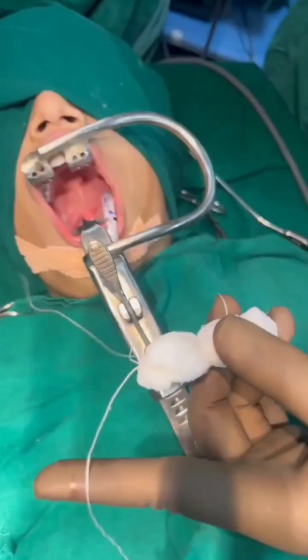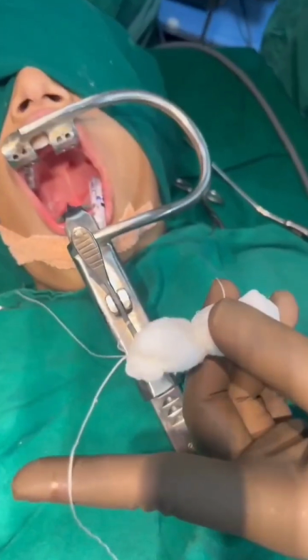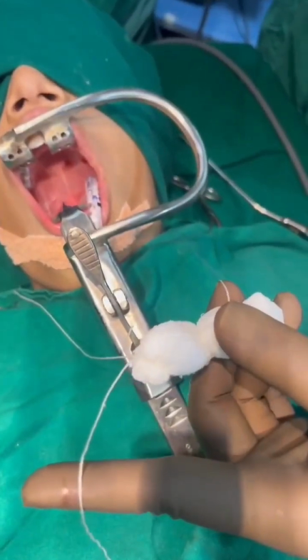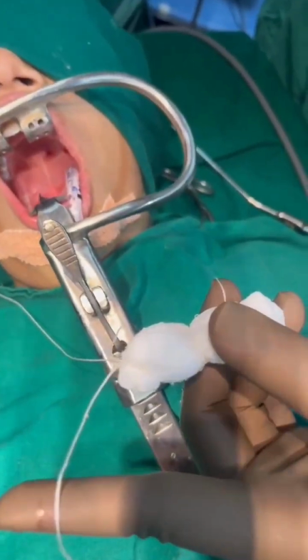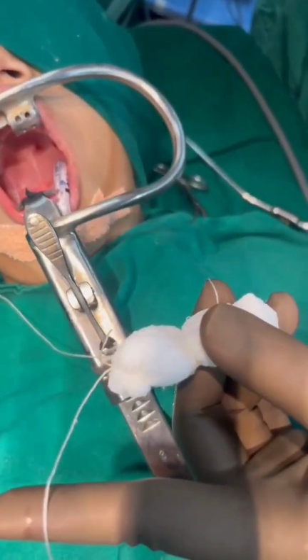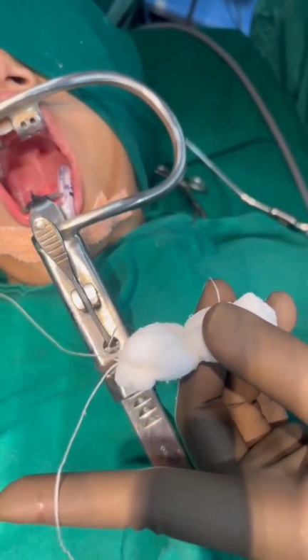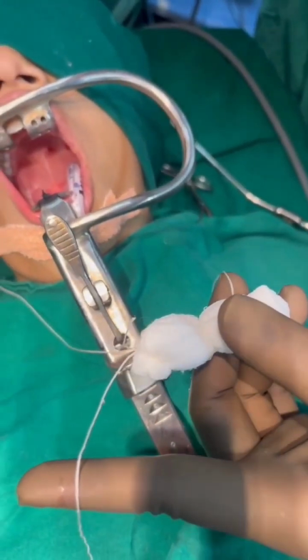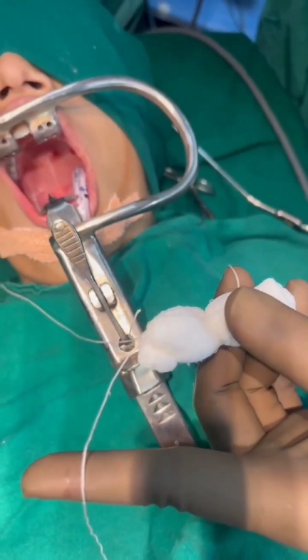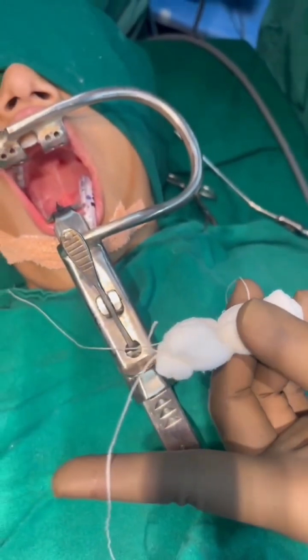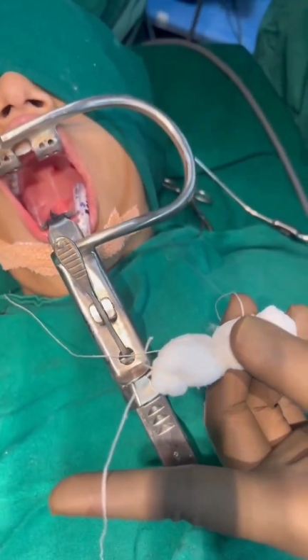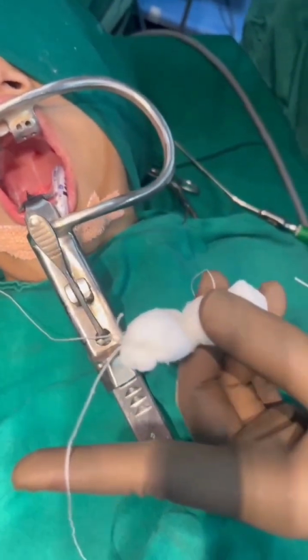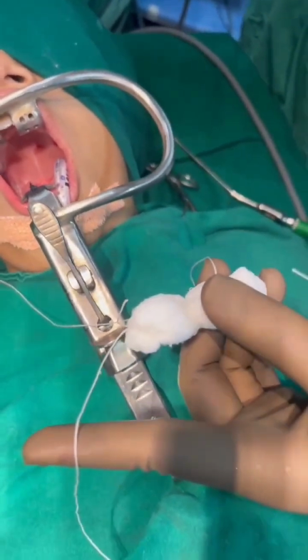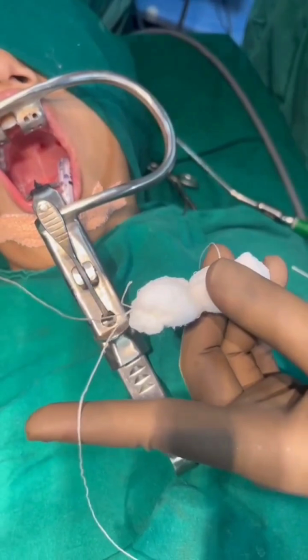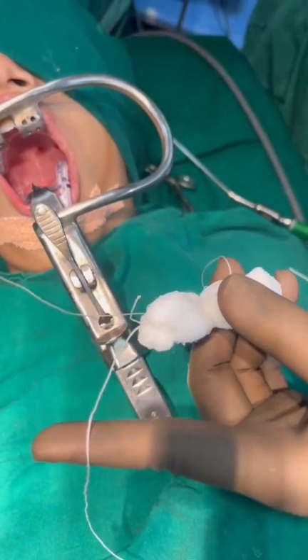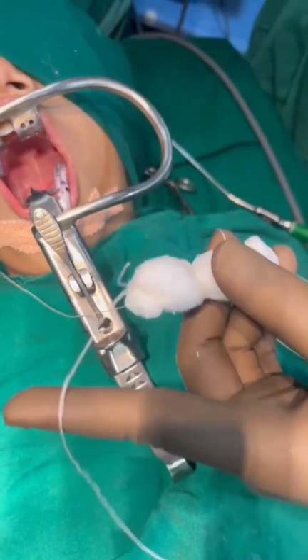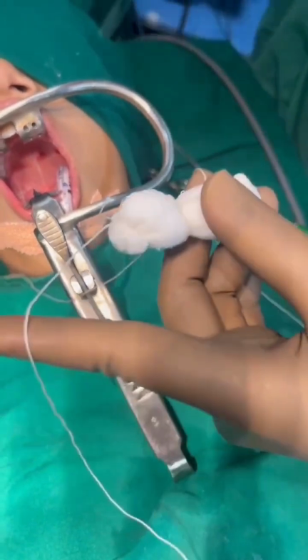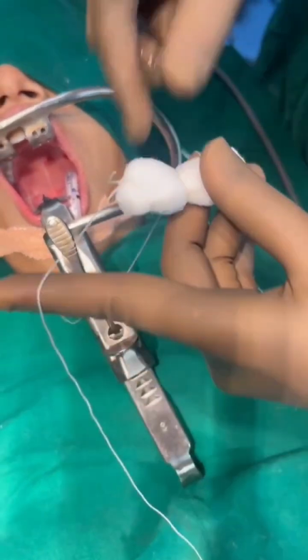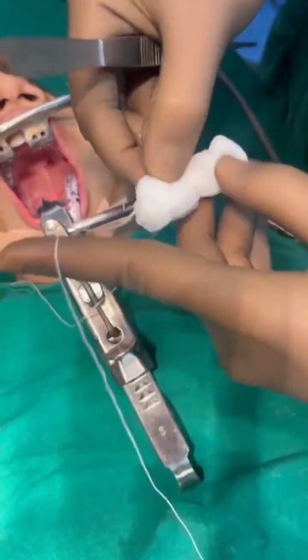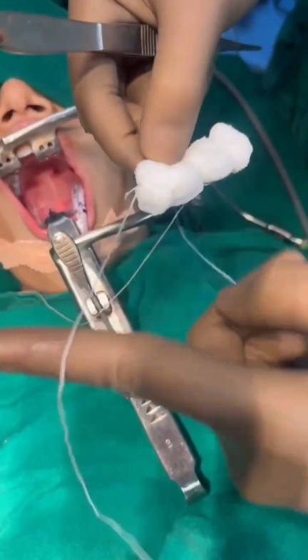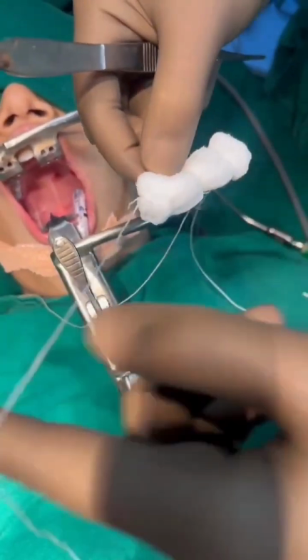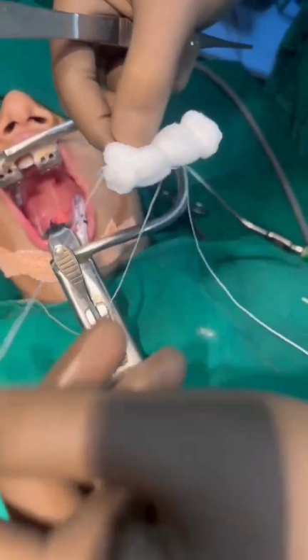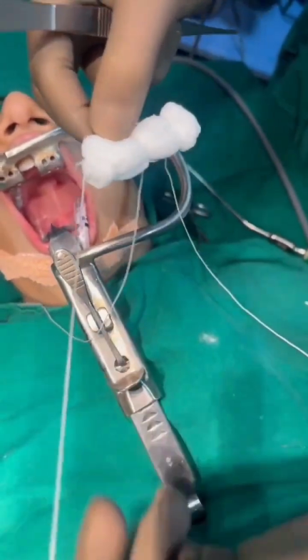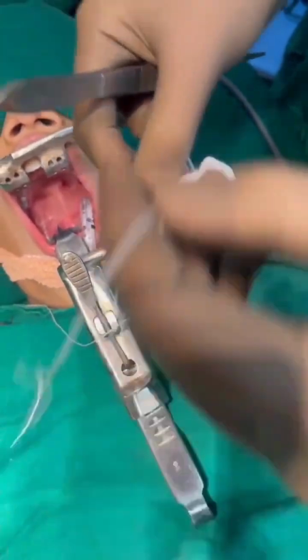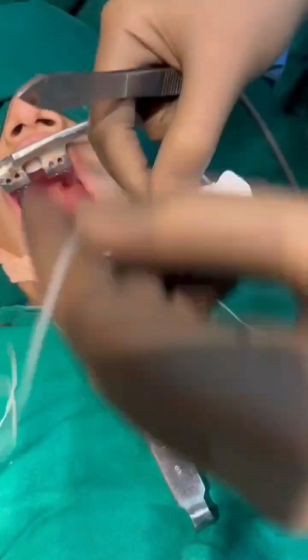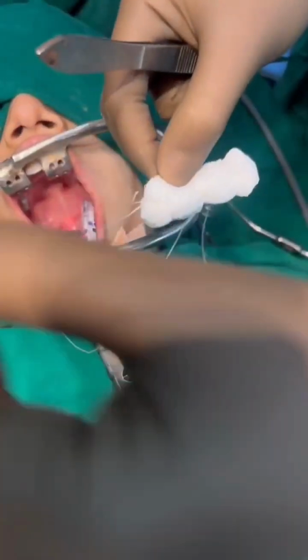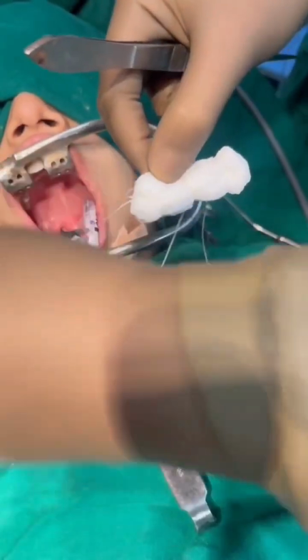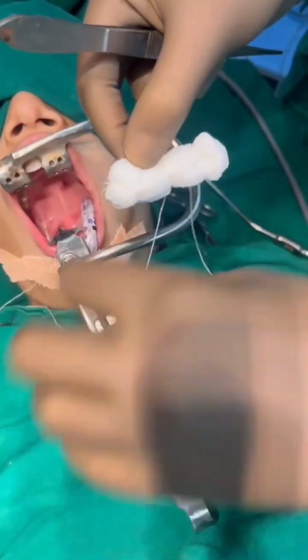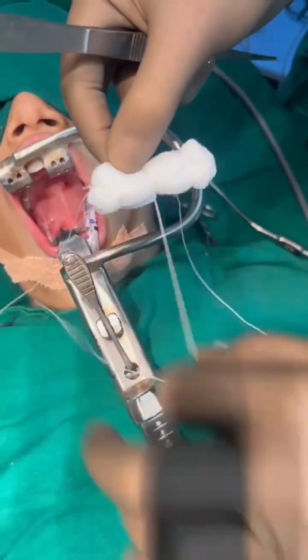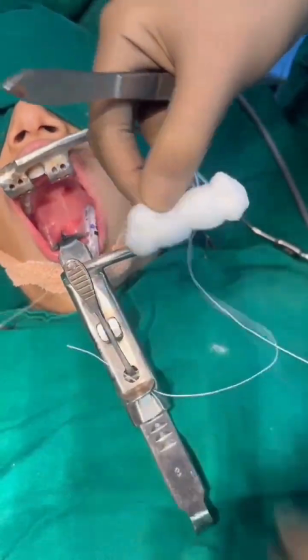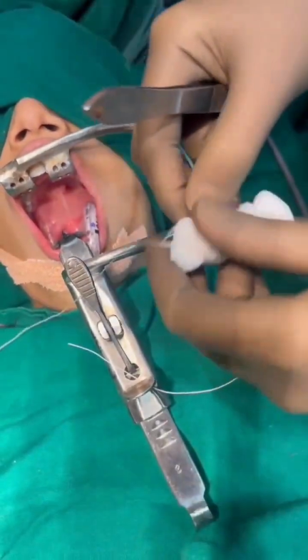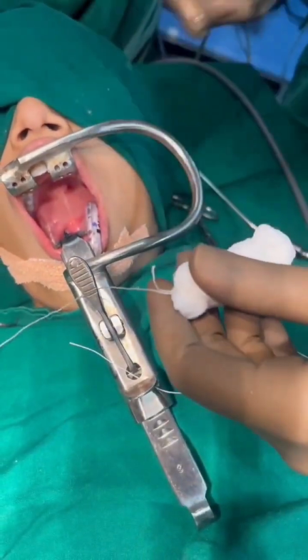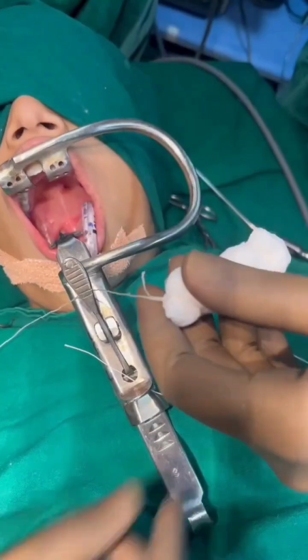This bolster should go in the nasopharynx with two threads: the two side threads coming out of the nose, and the single thread will be out of the mouth. To process this, we will pass two infant feeding tubes from each nostril.